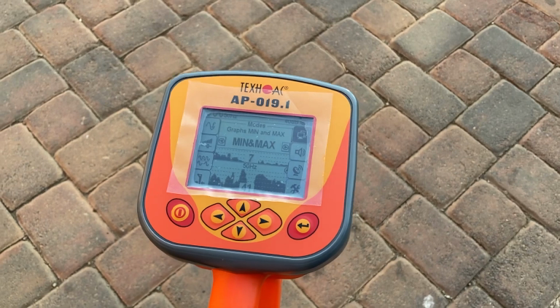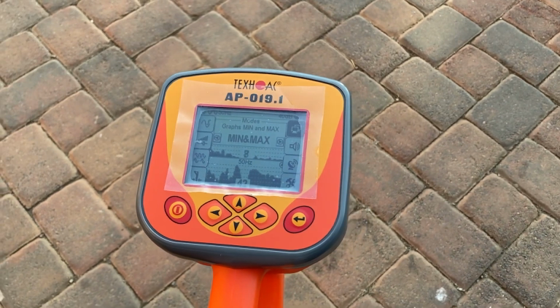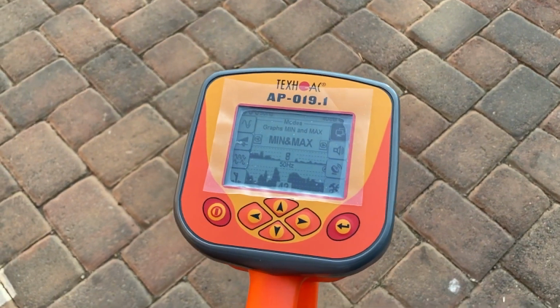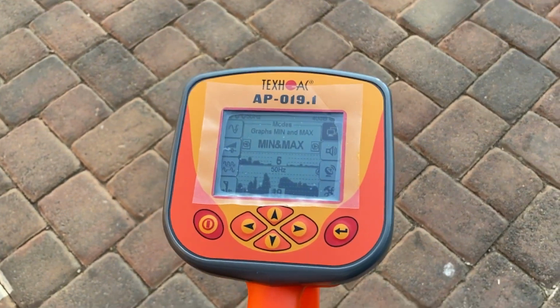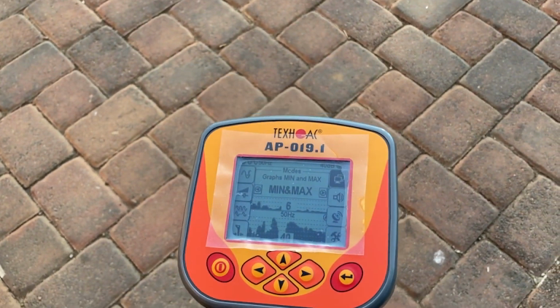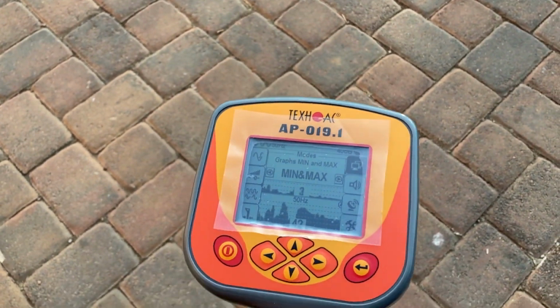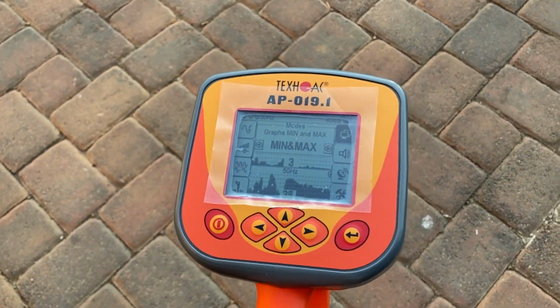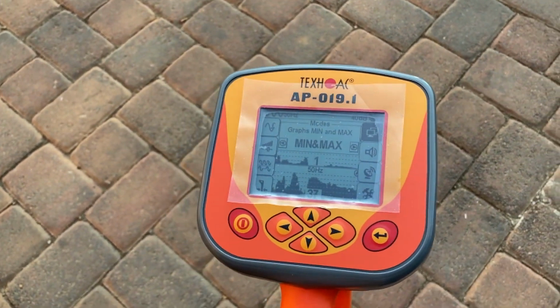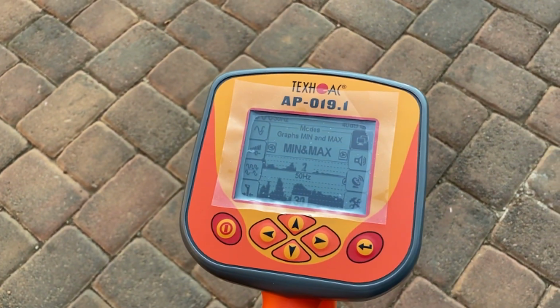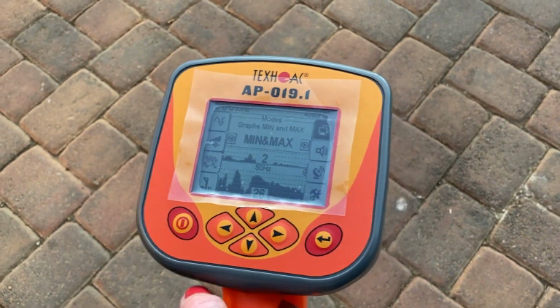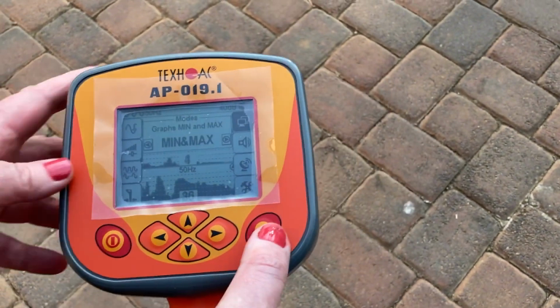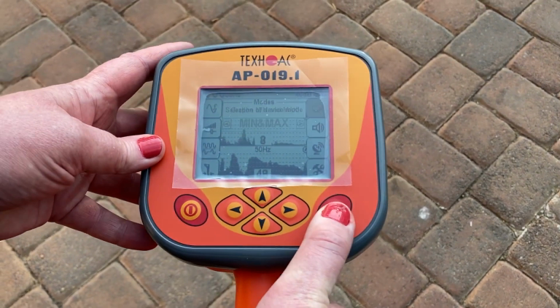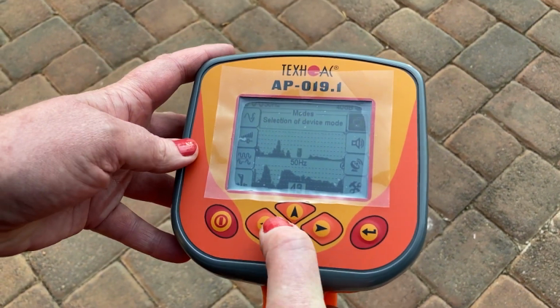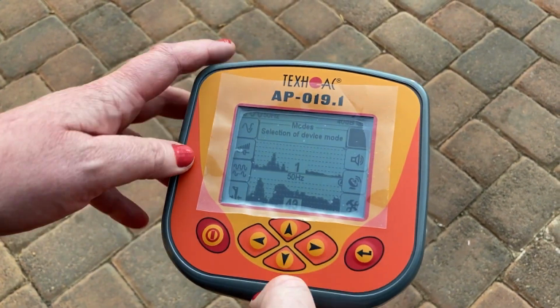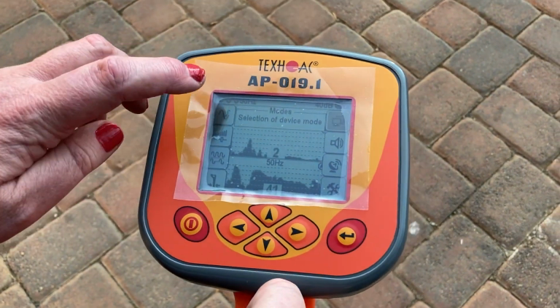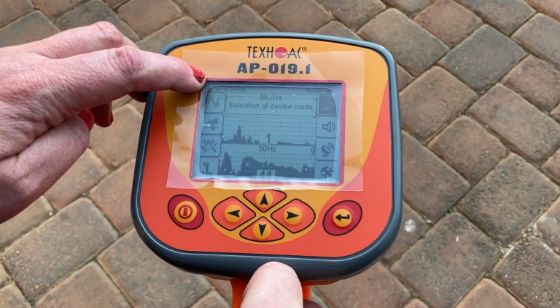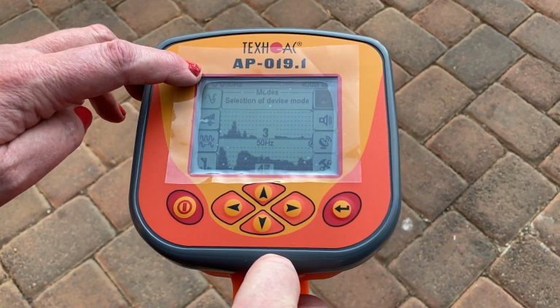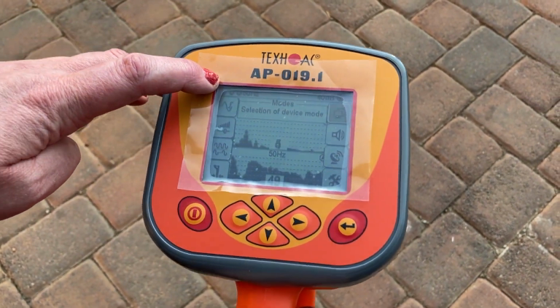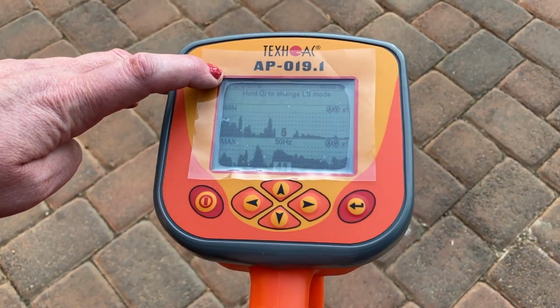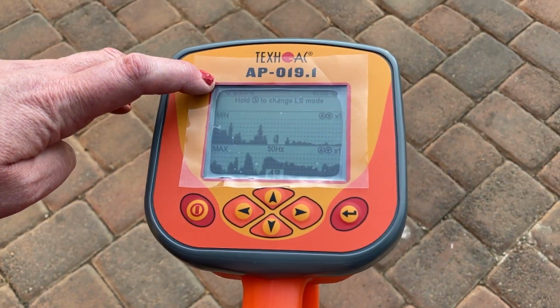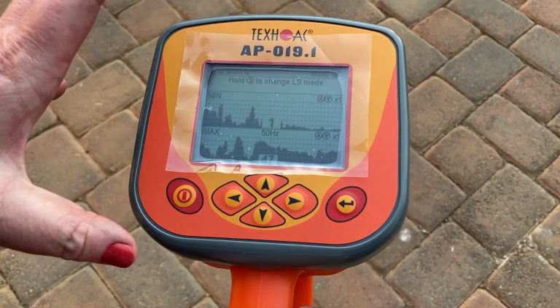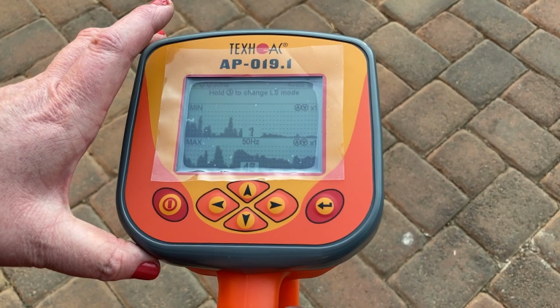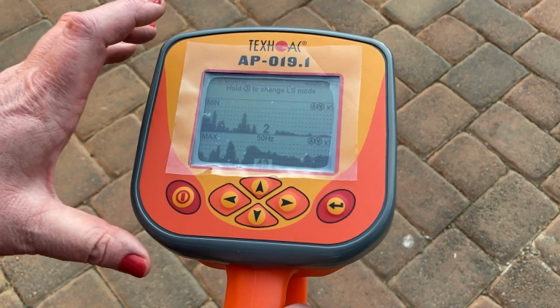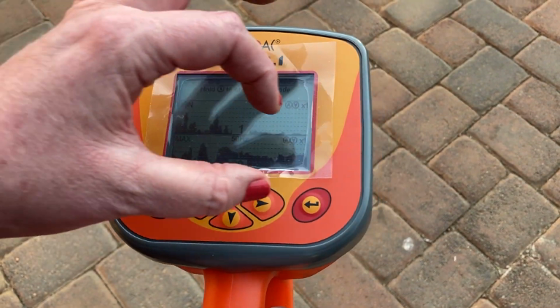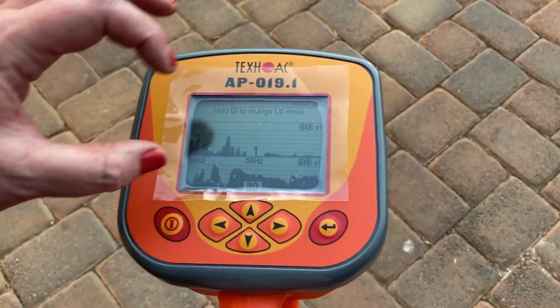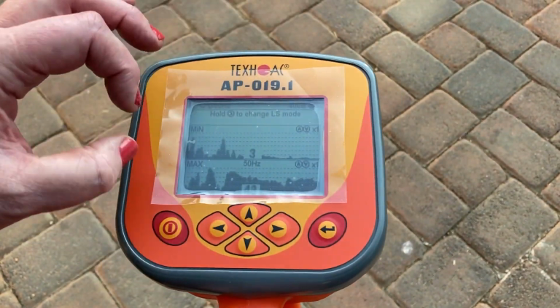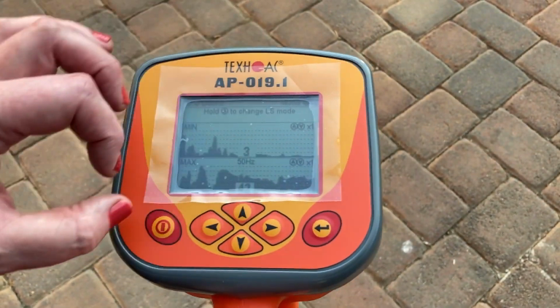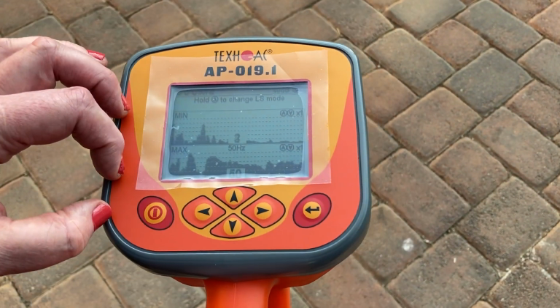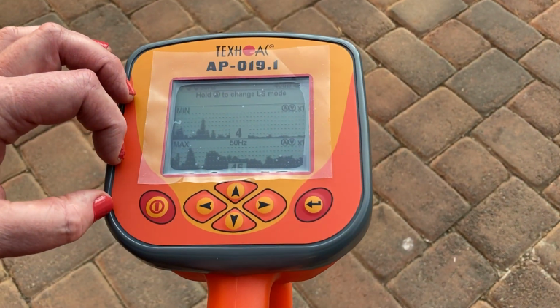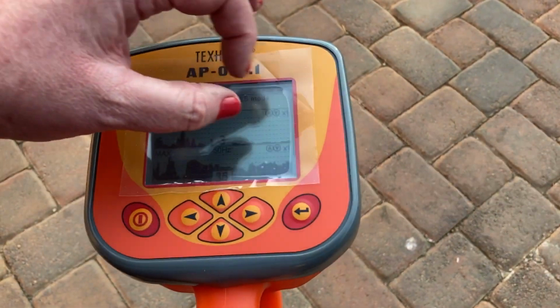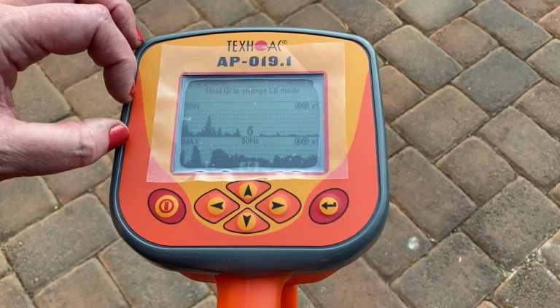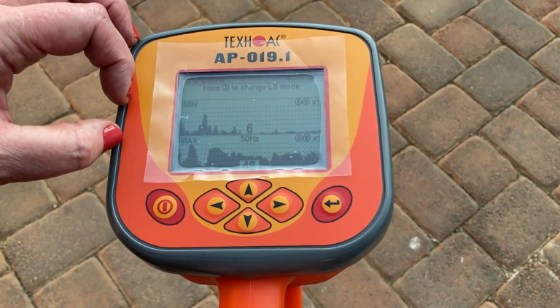This is the min and max setting found underneath the extended functions. It is using 50 hertz because we're using the receiver on its own. You get two screens: the one at the bottom is your max screen and the top screen is your min screen.